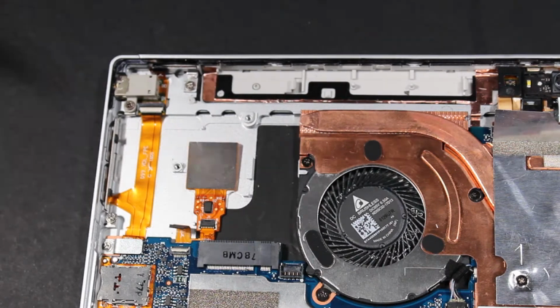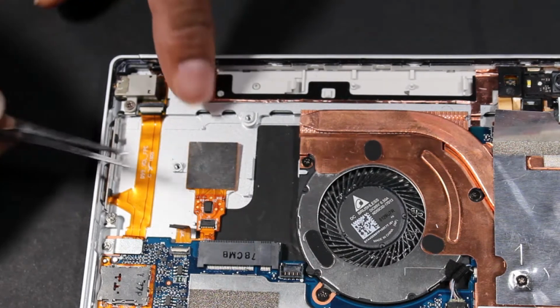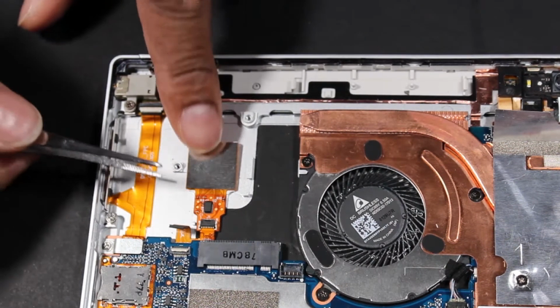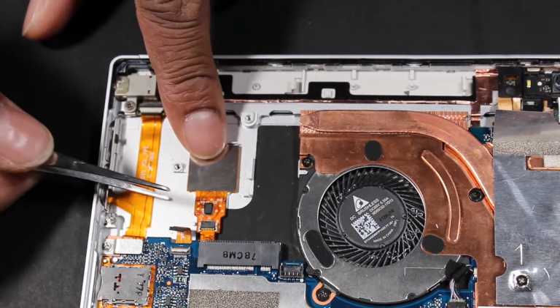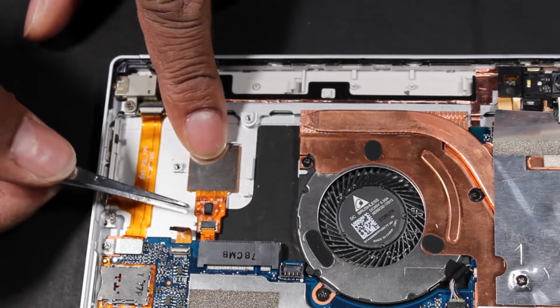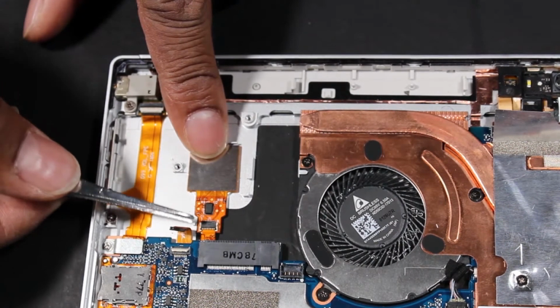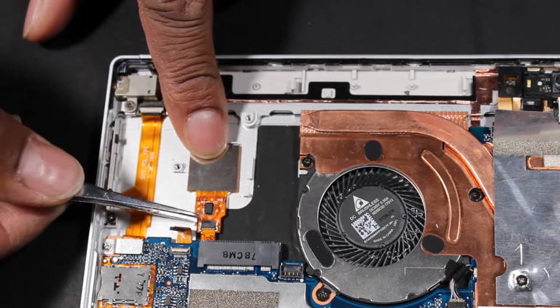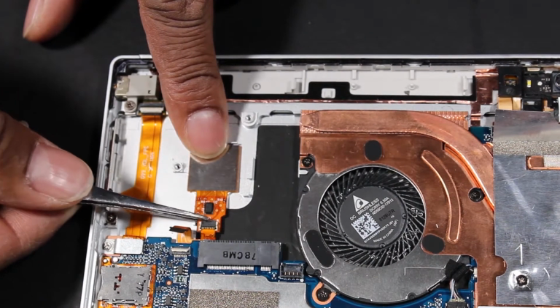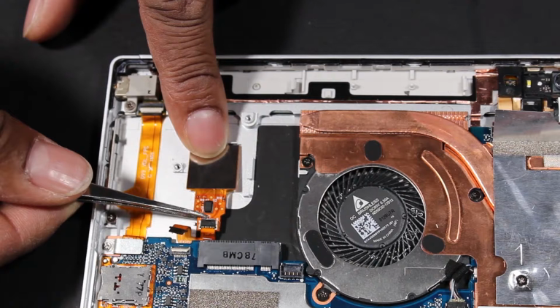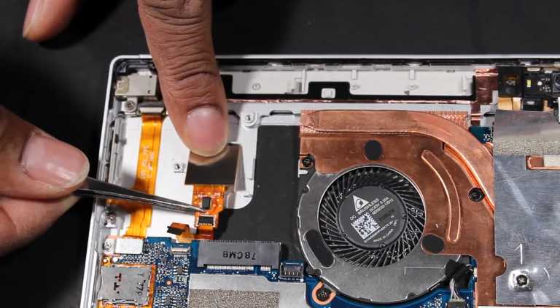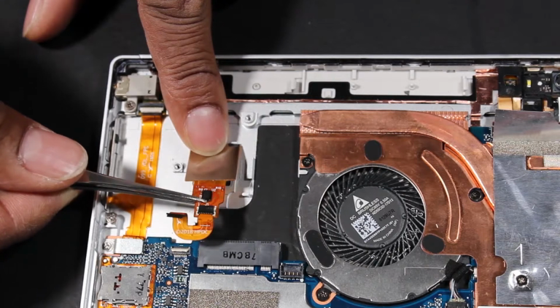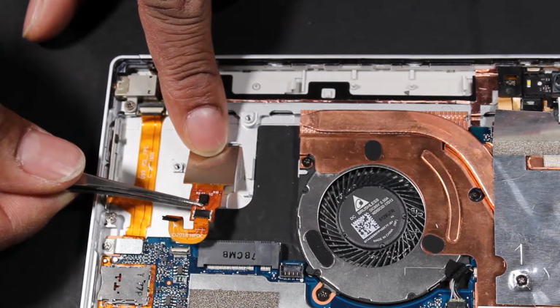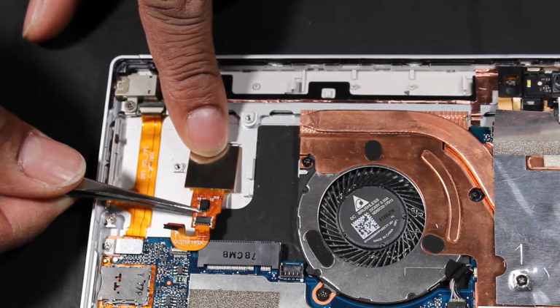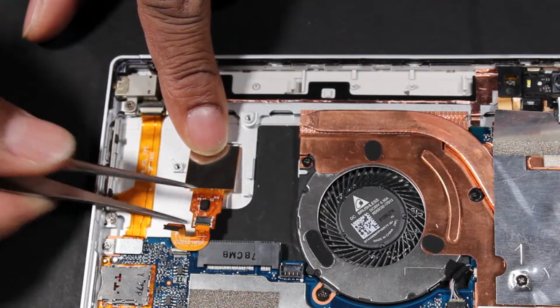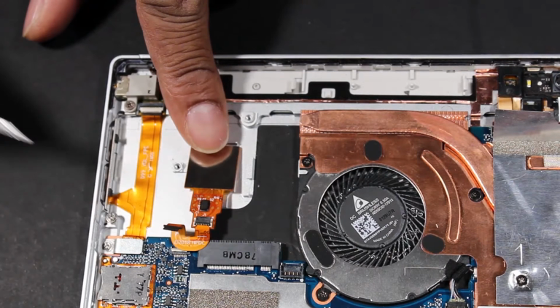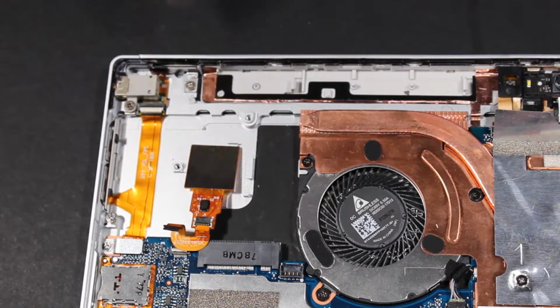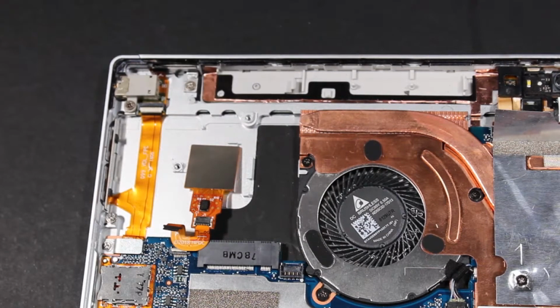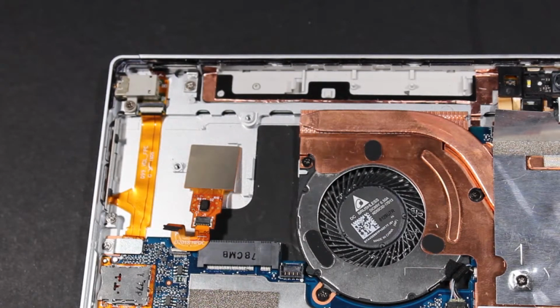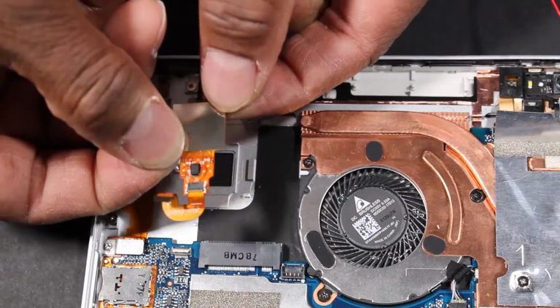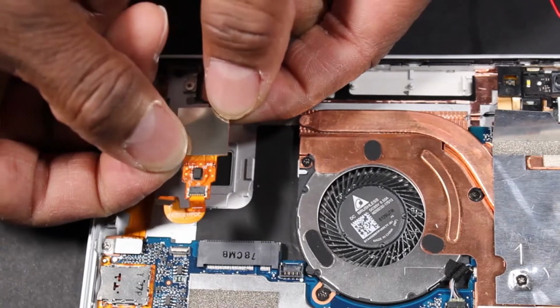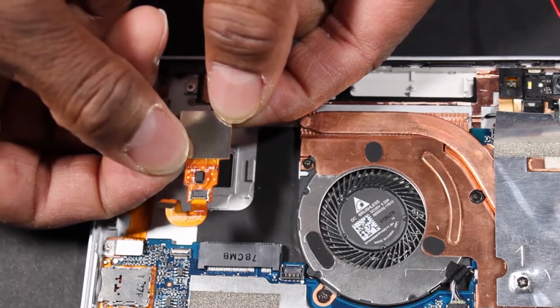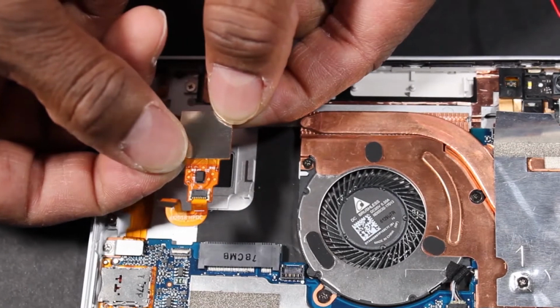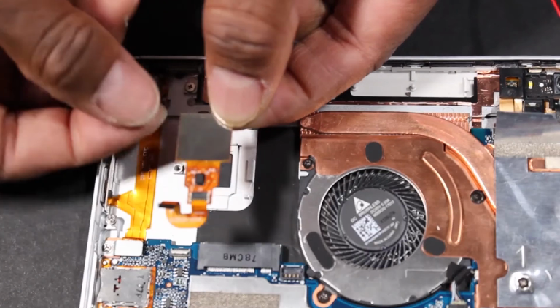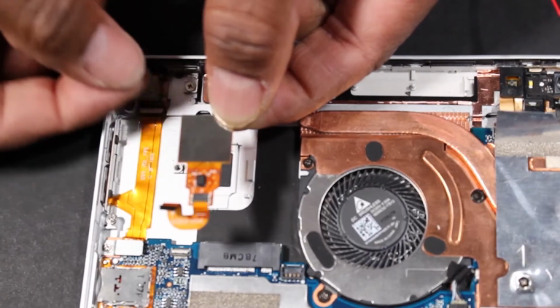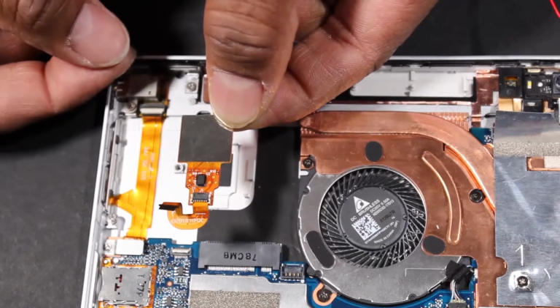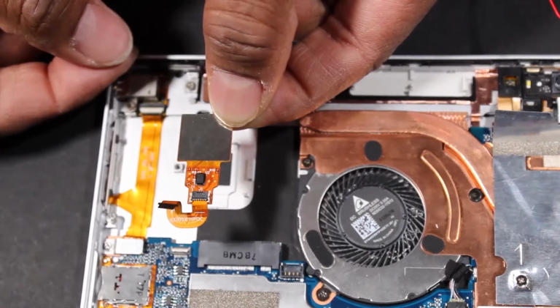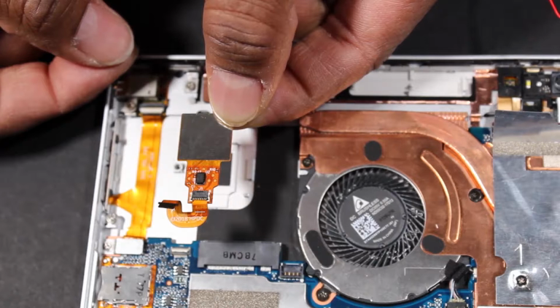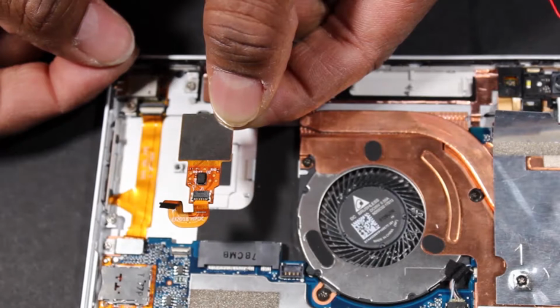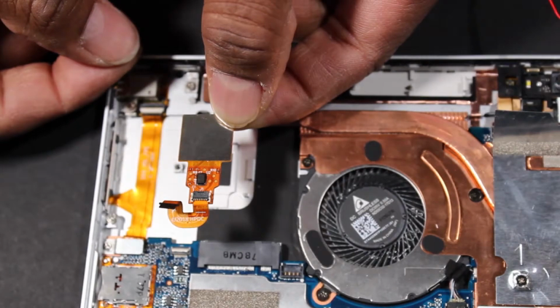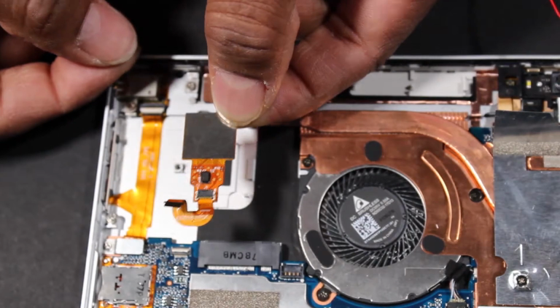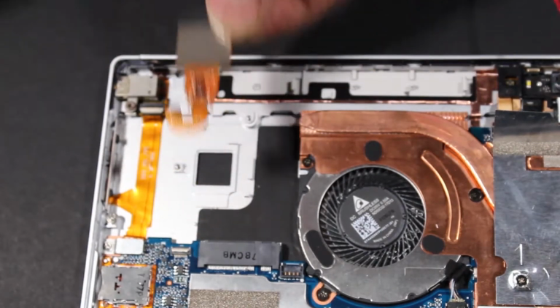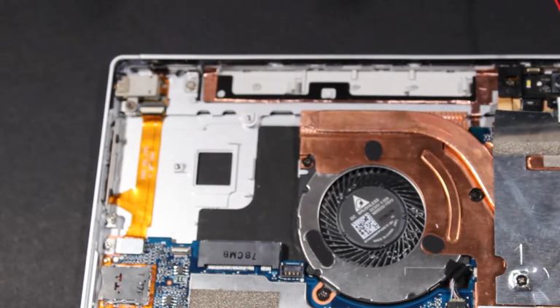Carefully remove the fingerprint reader ribbon cable out from under the system board. Carefully lift the fingerprint reader off the display enclosure and remove.